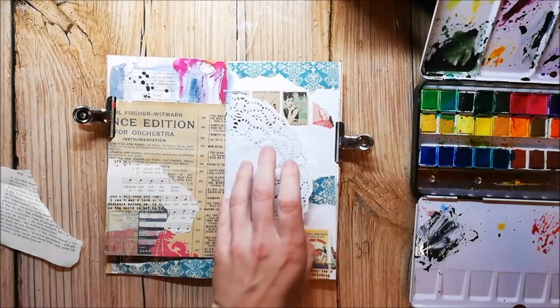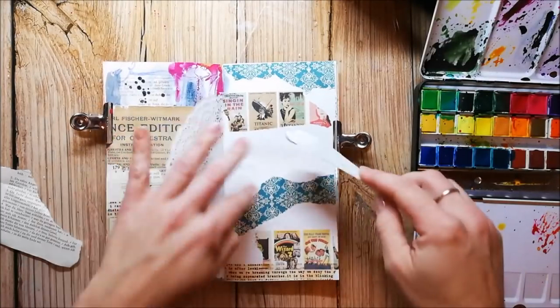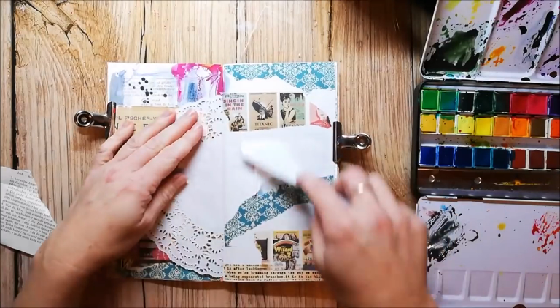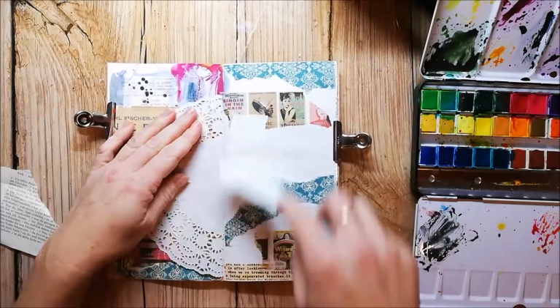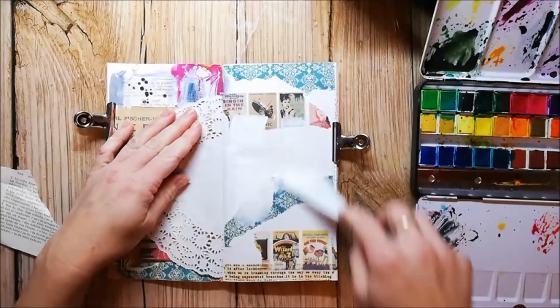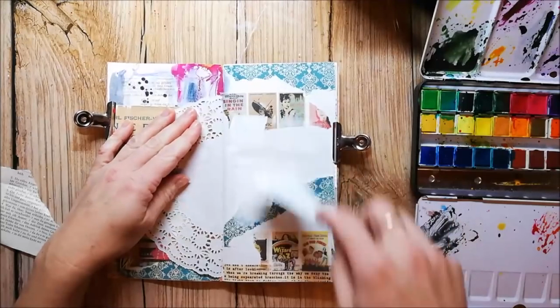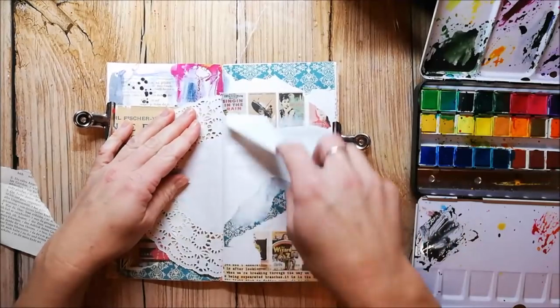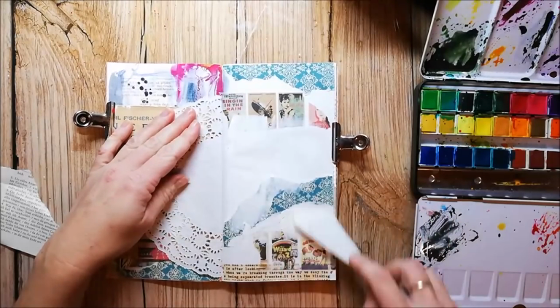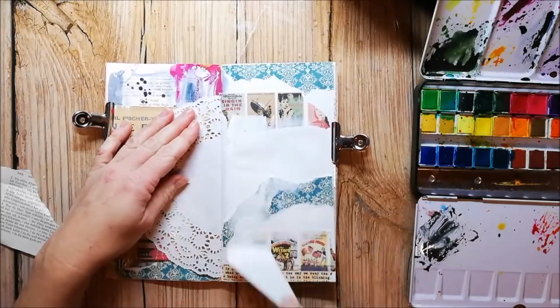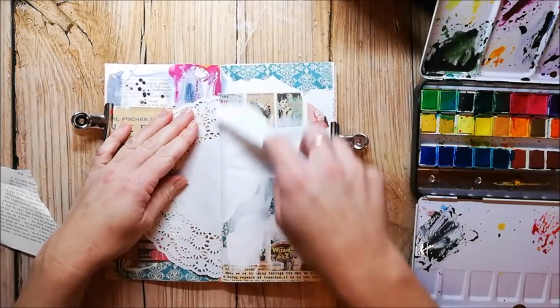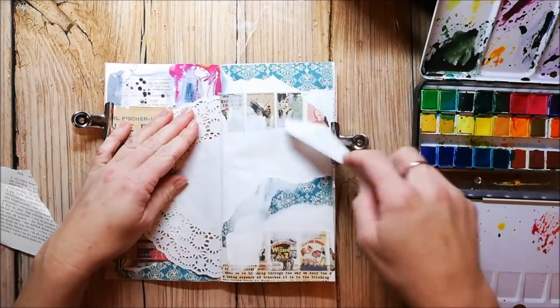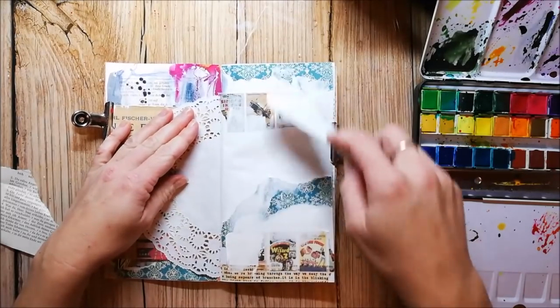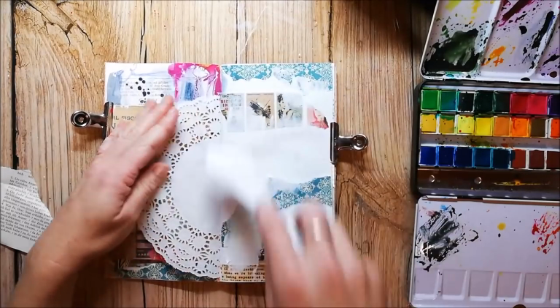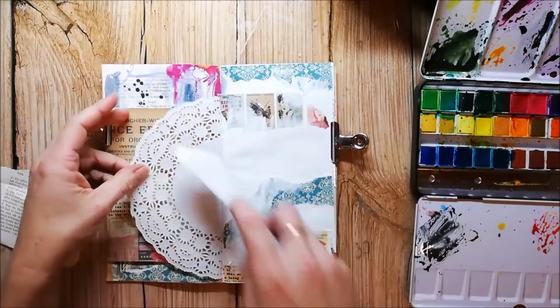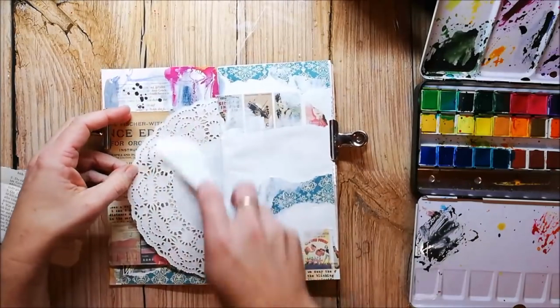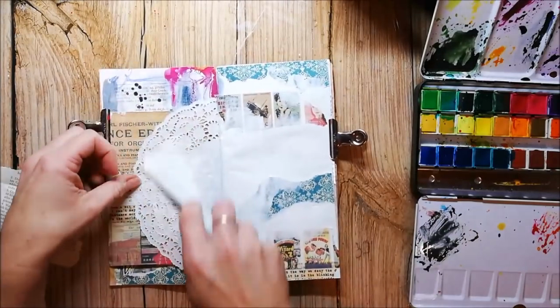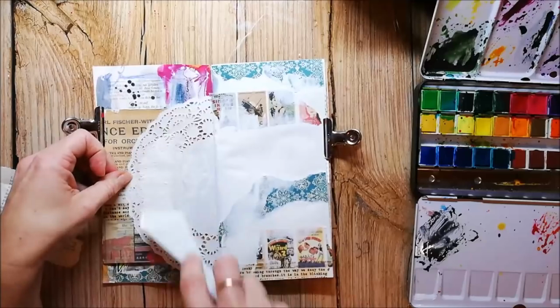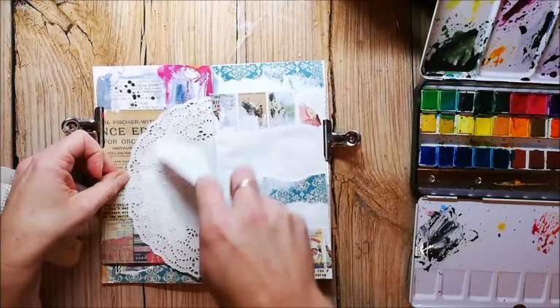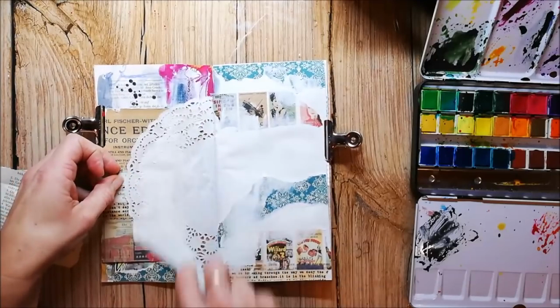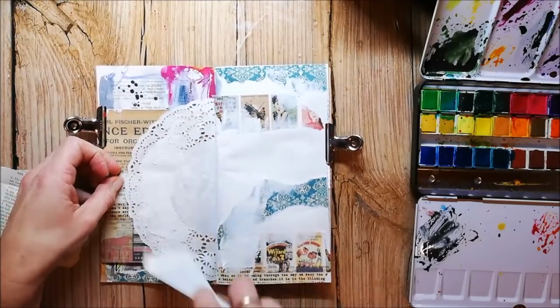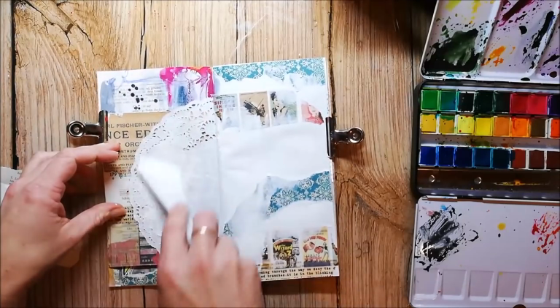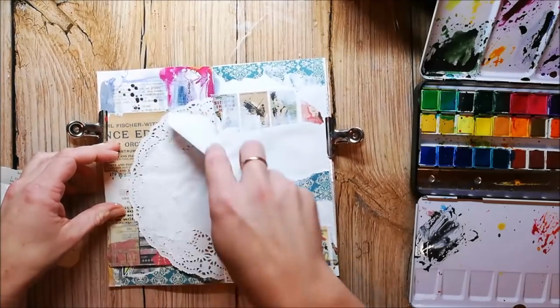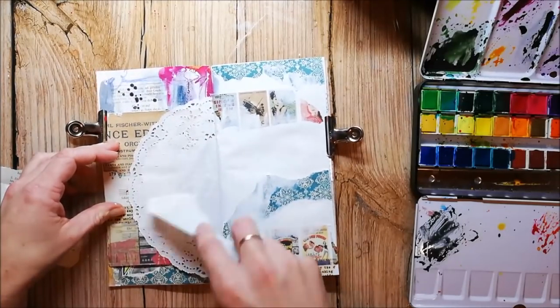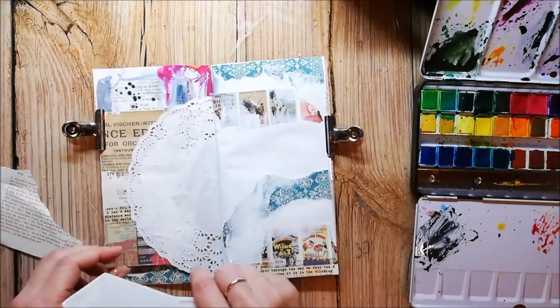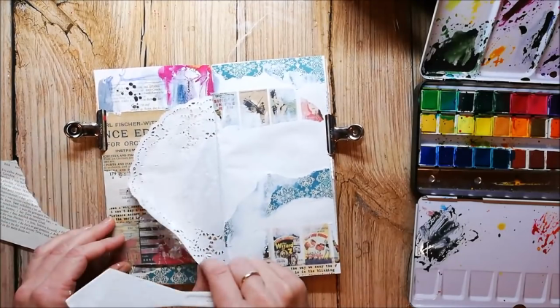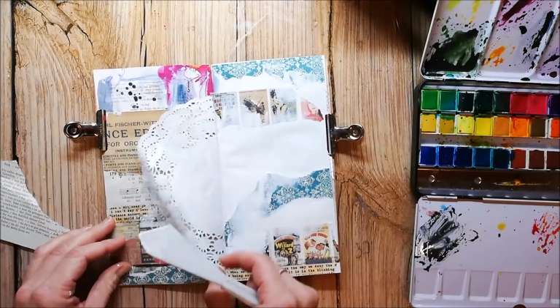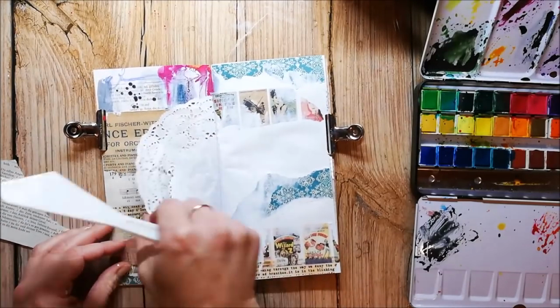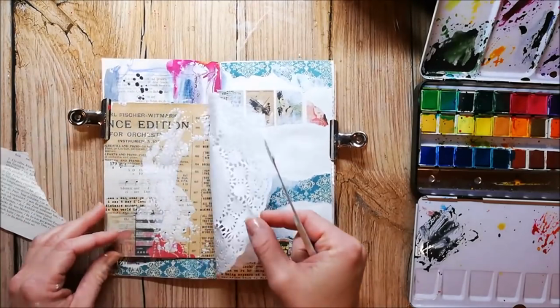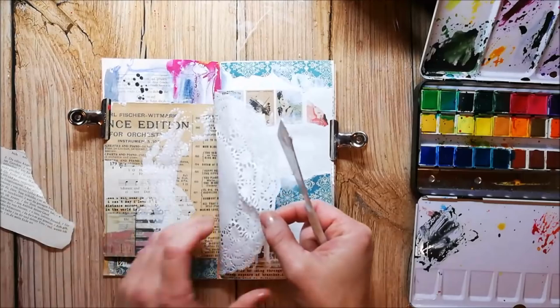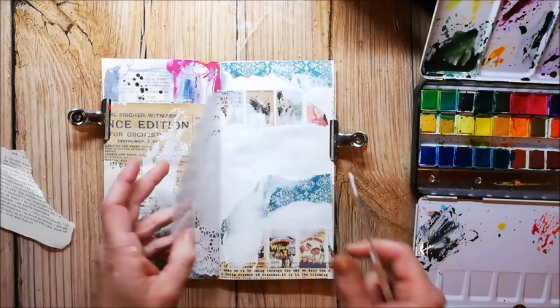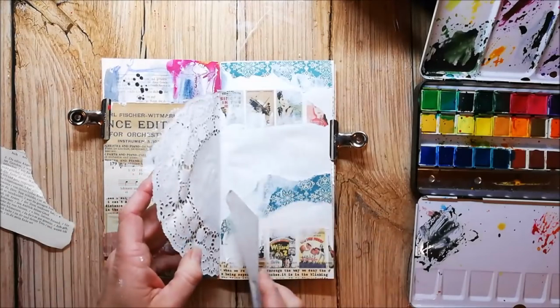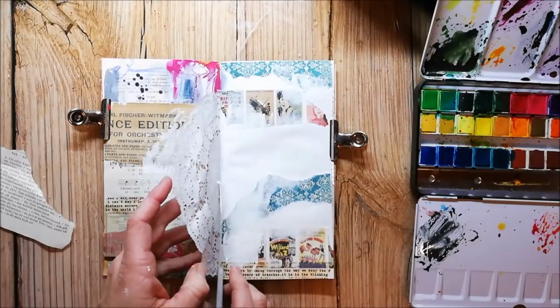I'm going in with white gesso and my palette knife. I love this technique because the texture that it adds to the page is beautiful. Now I'm using my doily as kind of a stencil to create a nice pattern on the other side.